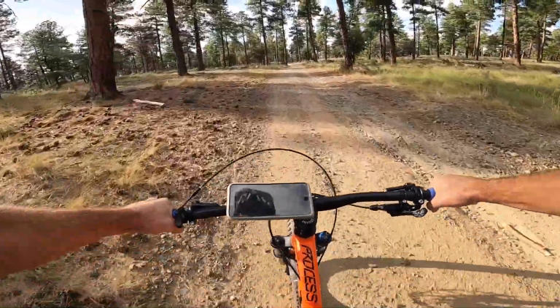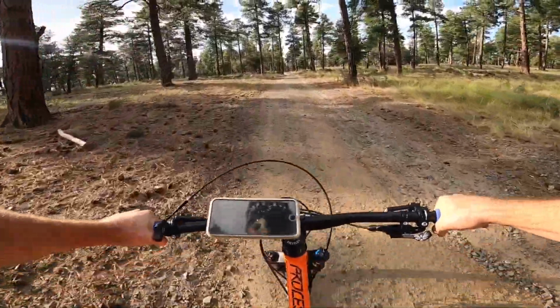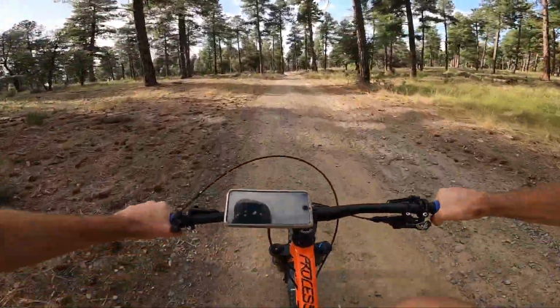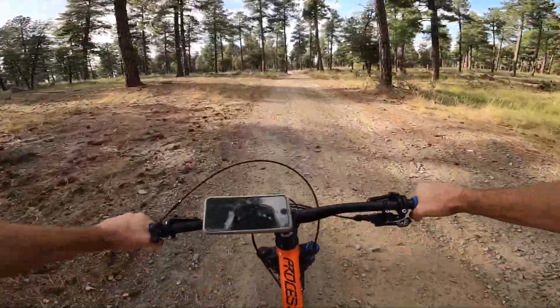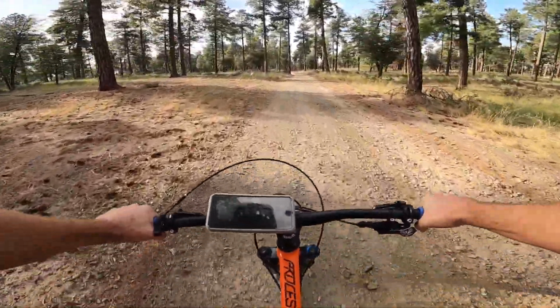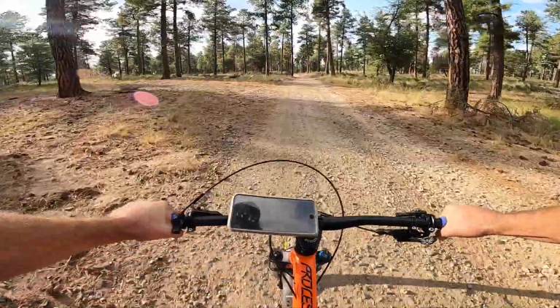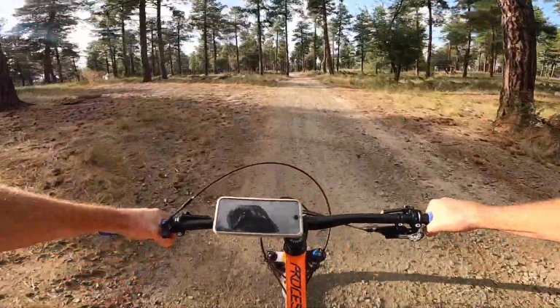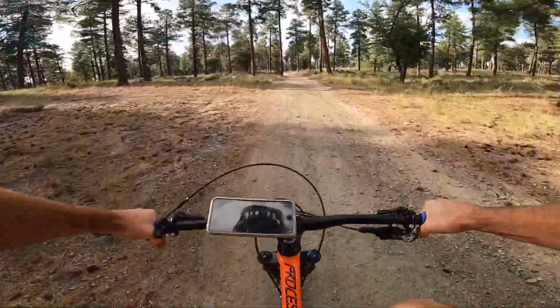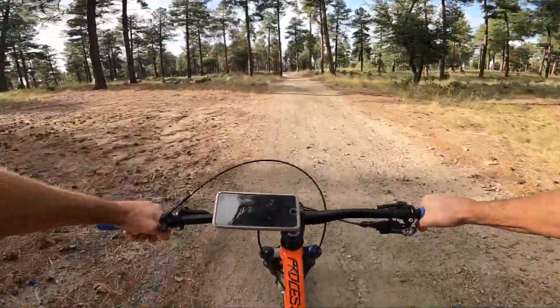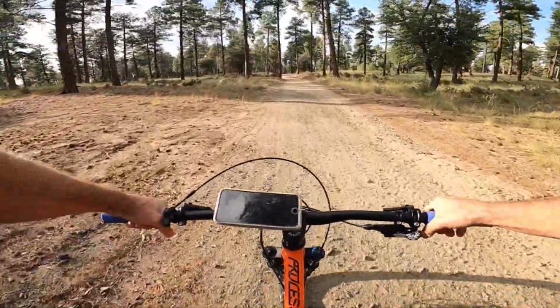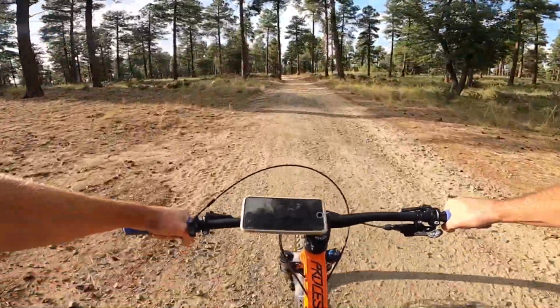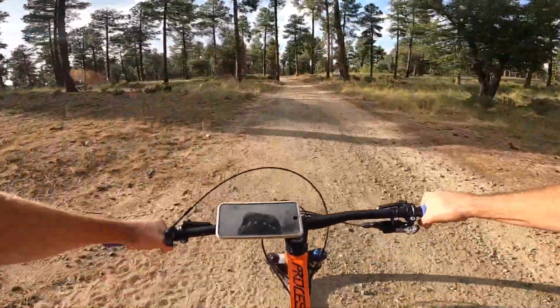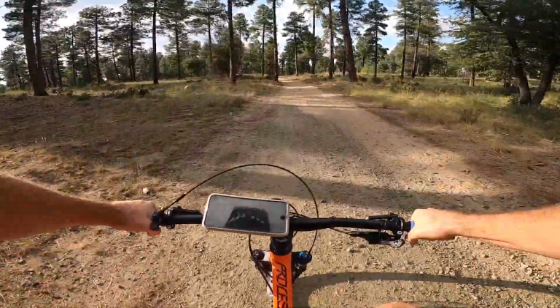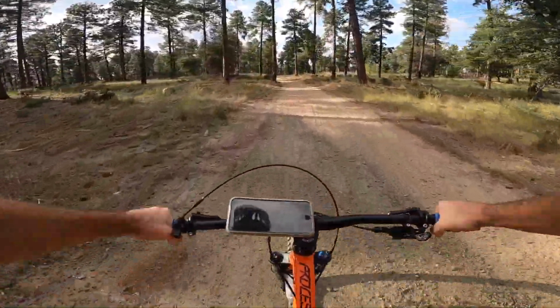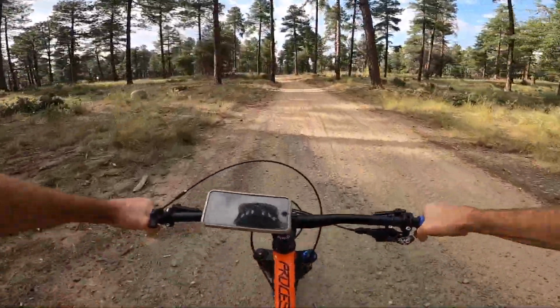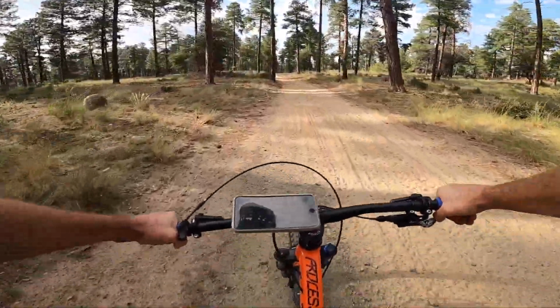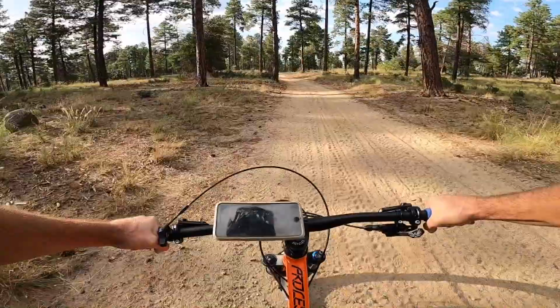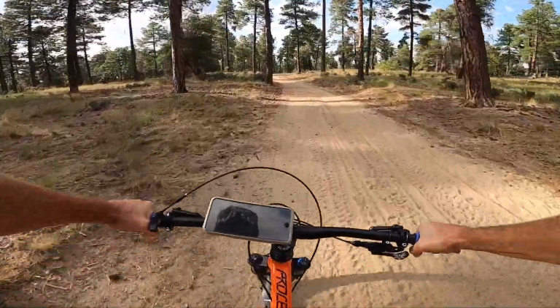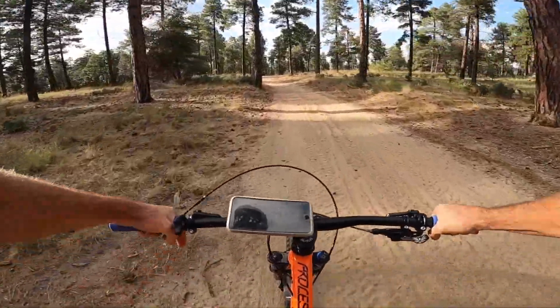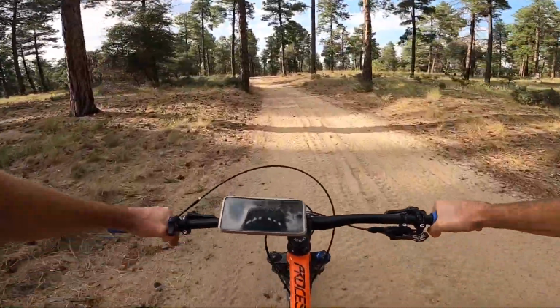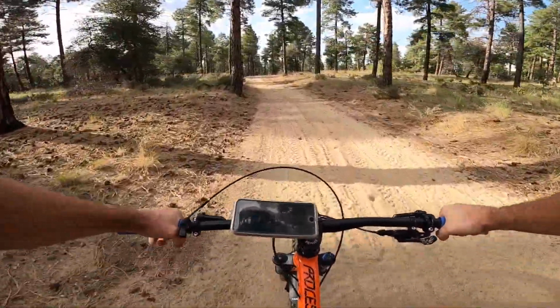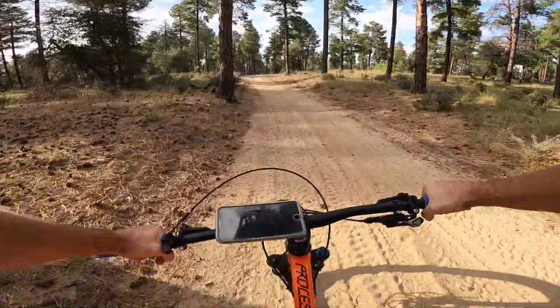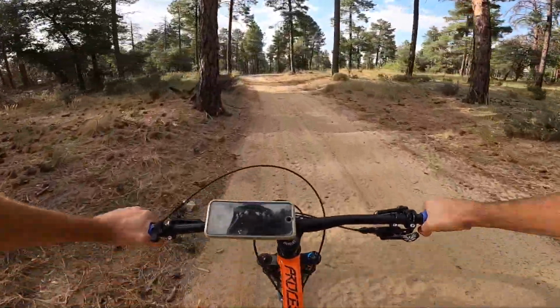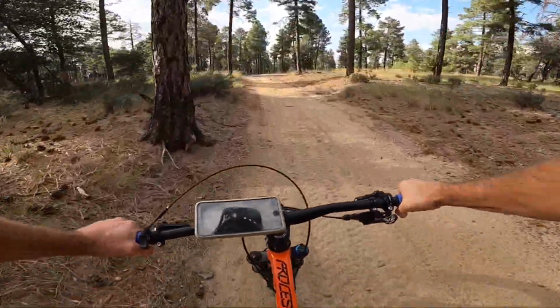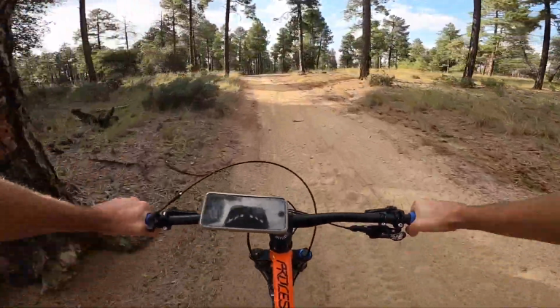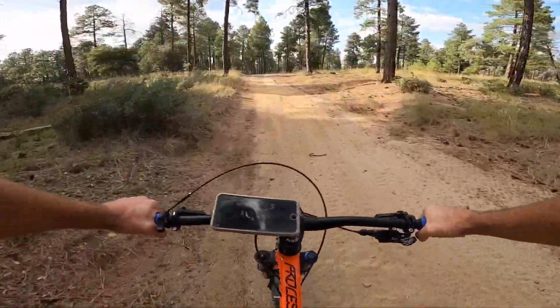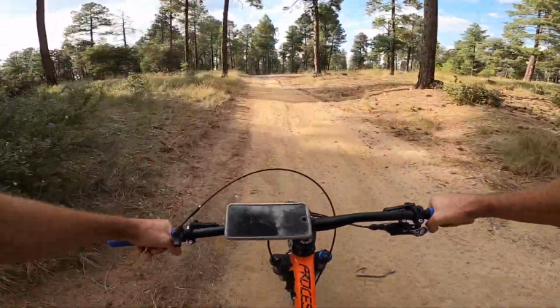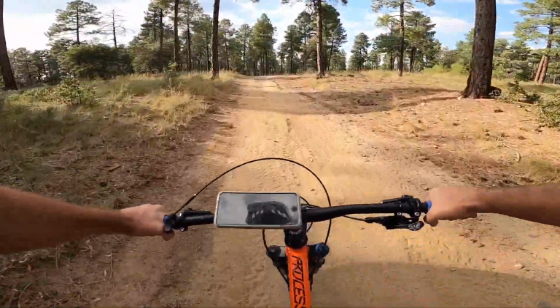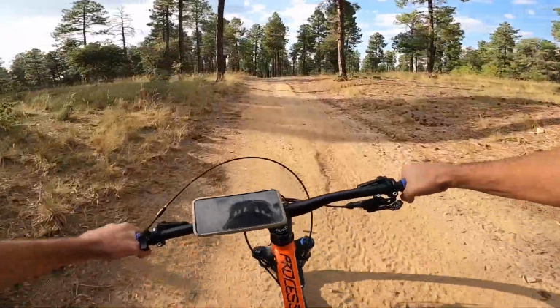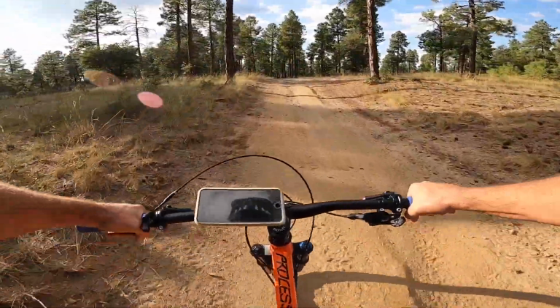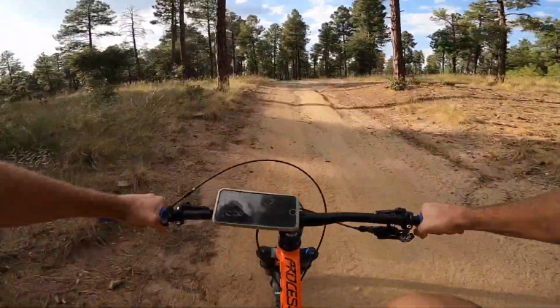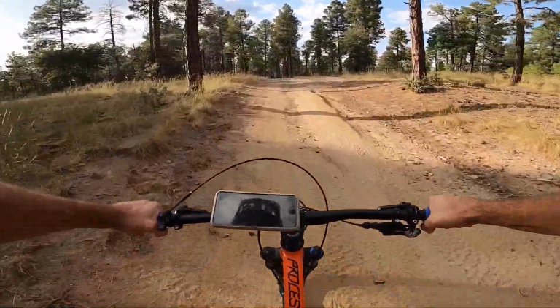We're splitting off onto this OHV stuff, which you can even take a dirt bike on. There's going to be another split up here to the right that'll take you to Goldwater.